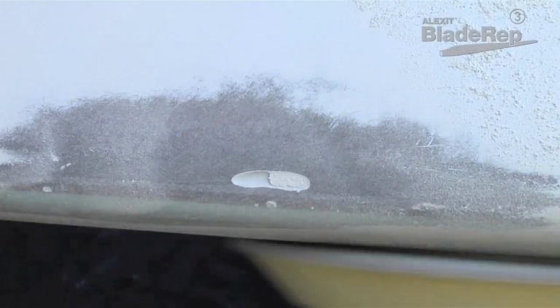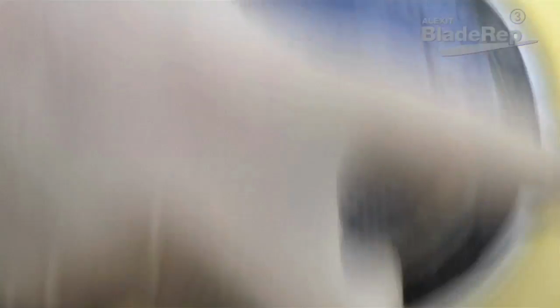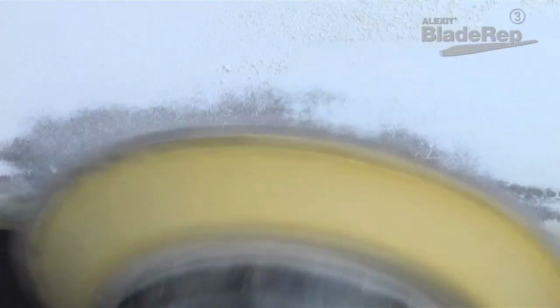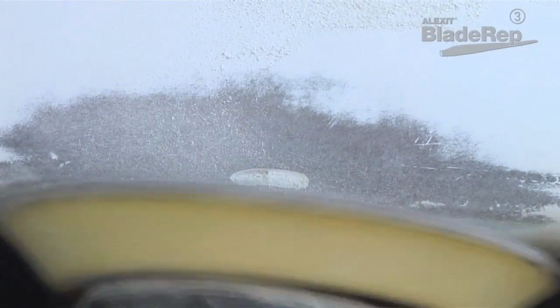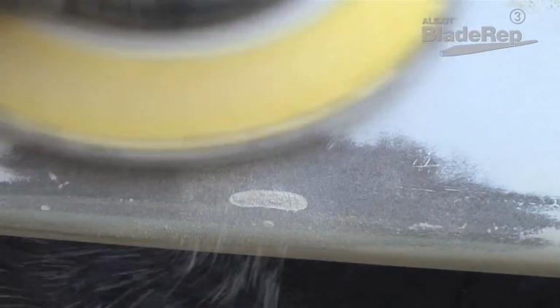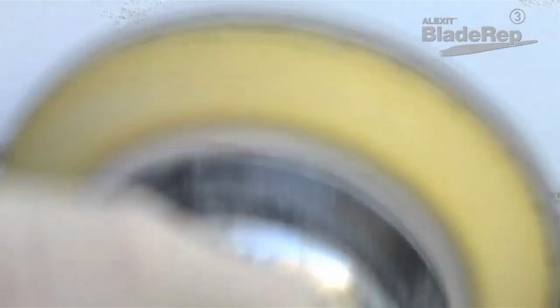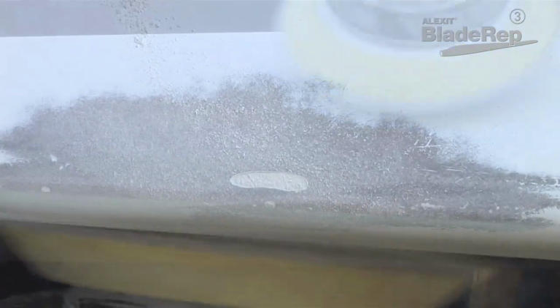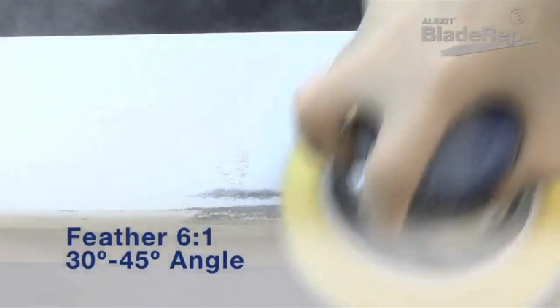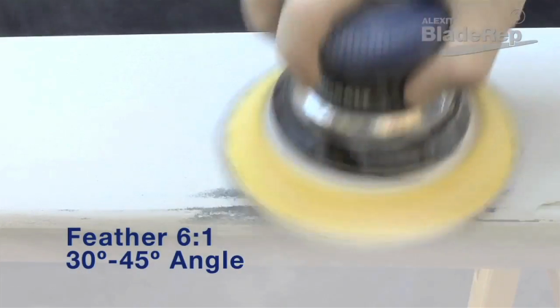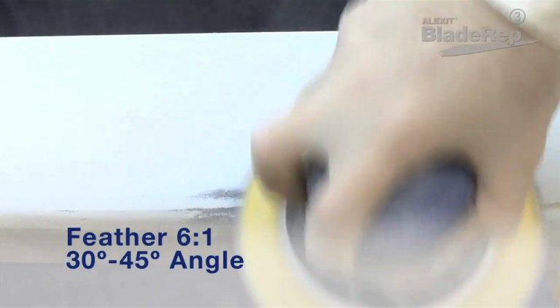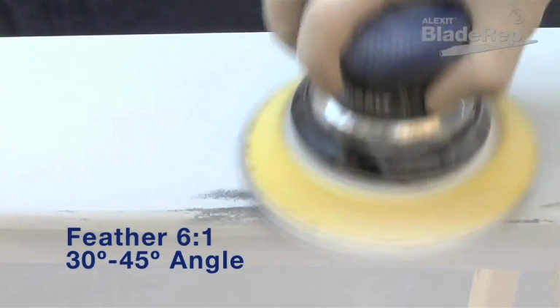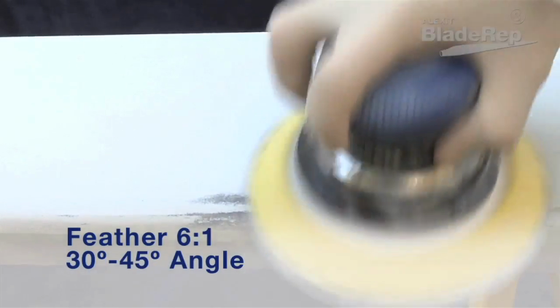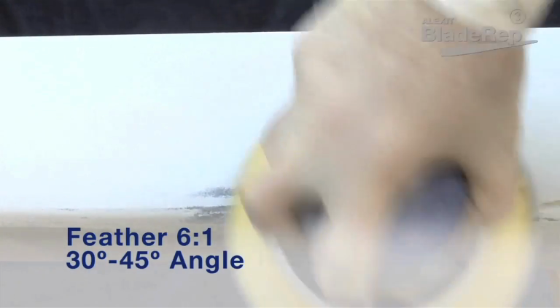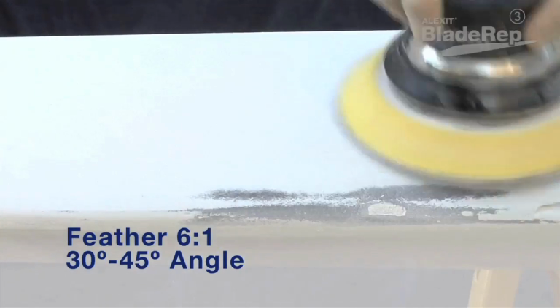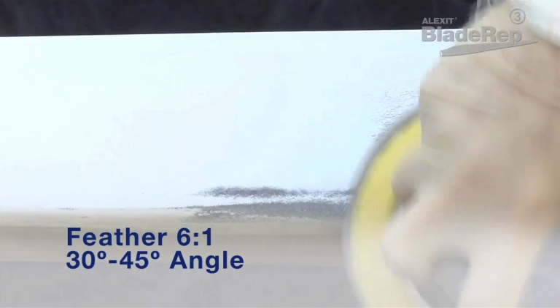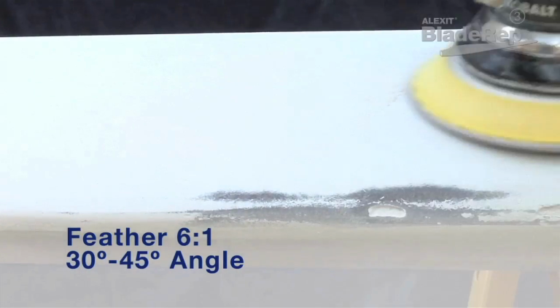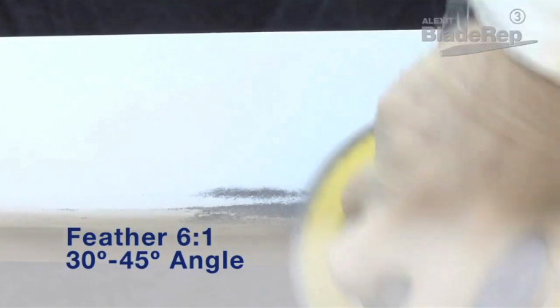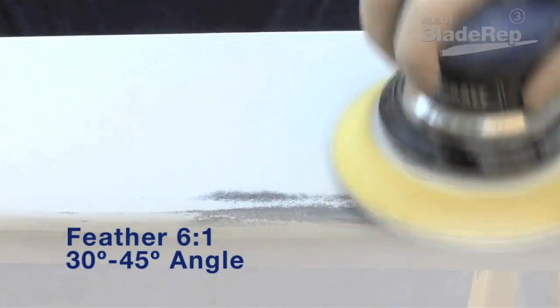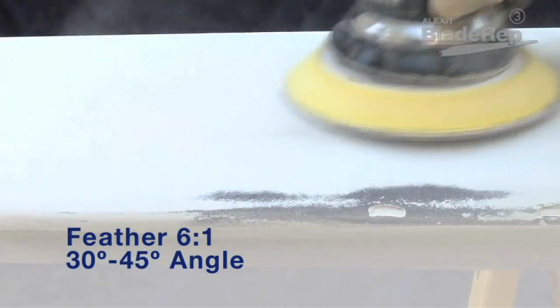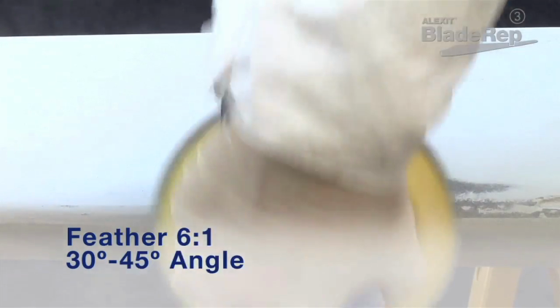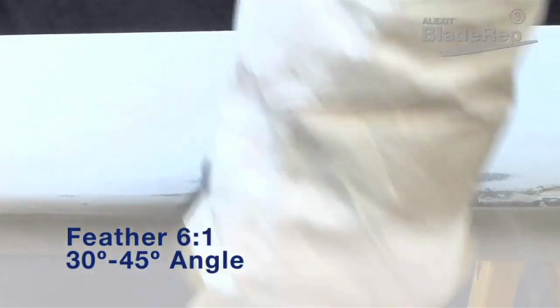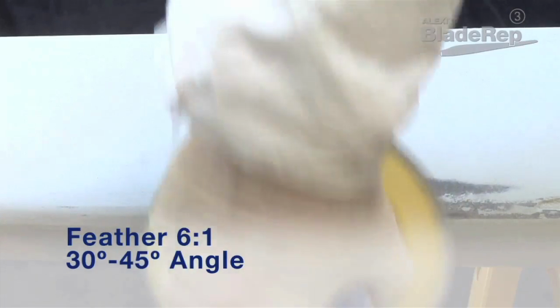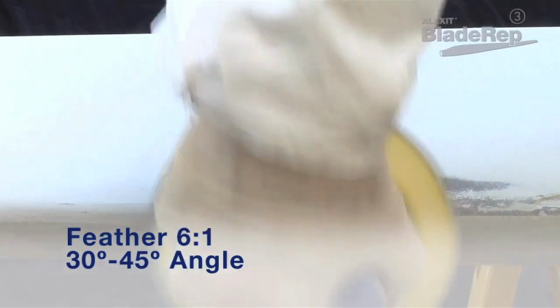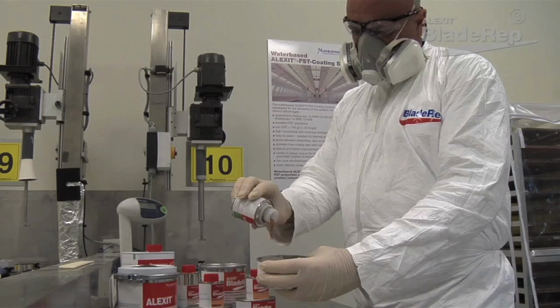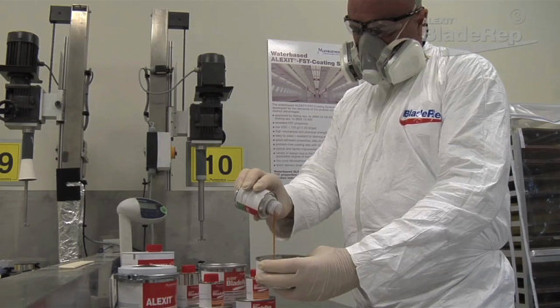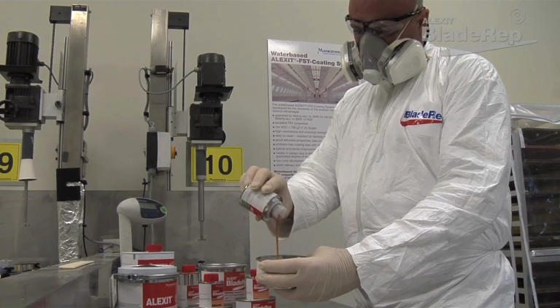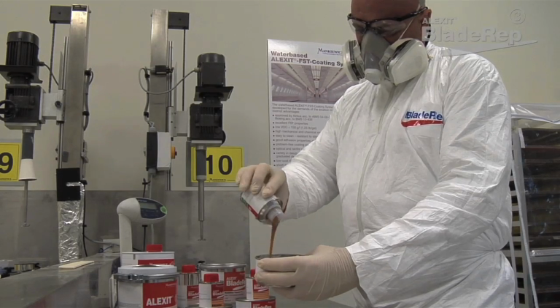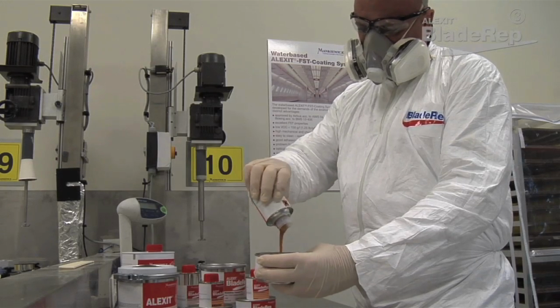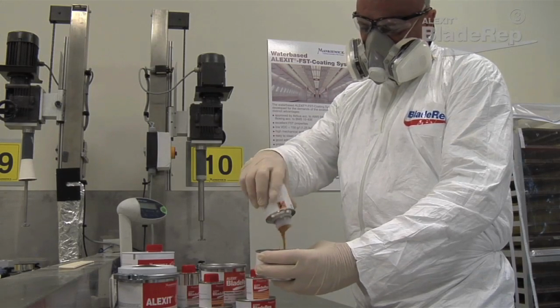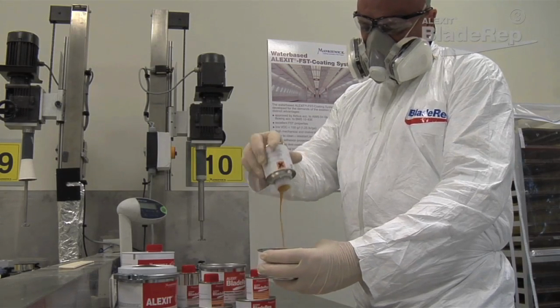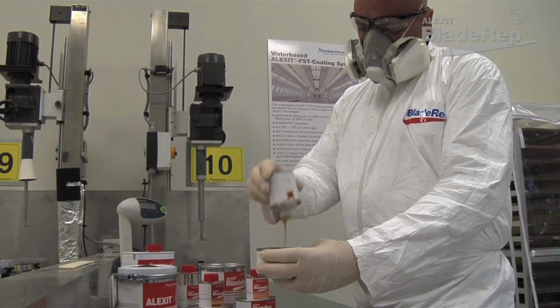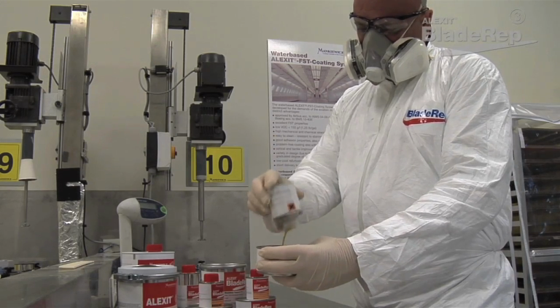To avoid hard edges showing up in repair areas, the edges of any damaged areas should be feathered back to a minimum of a 6-to-1 feather-to-thickness ratio, or a 30 to 45 degree angle. Once the surface is prepared and personnel are in place, begin mixing.